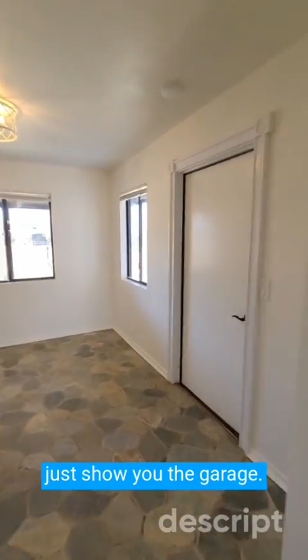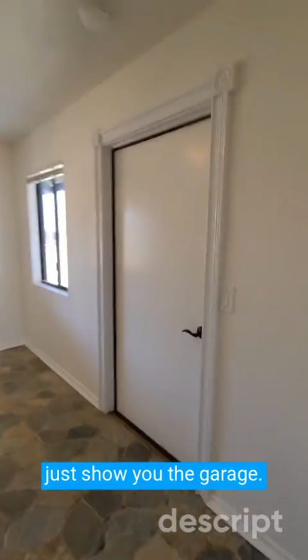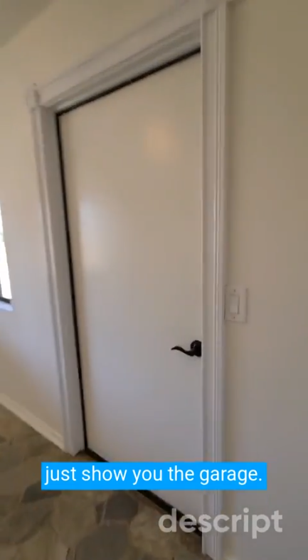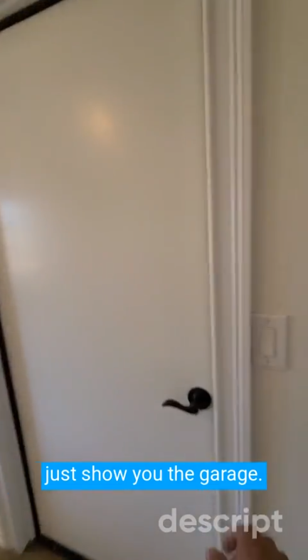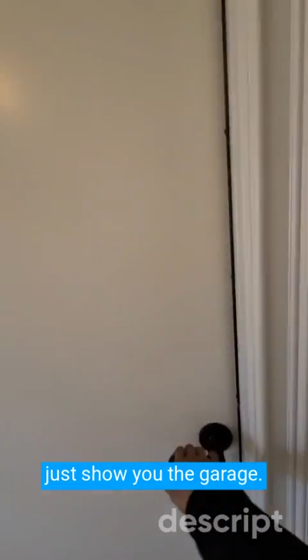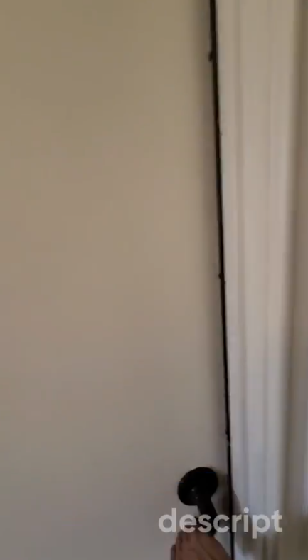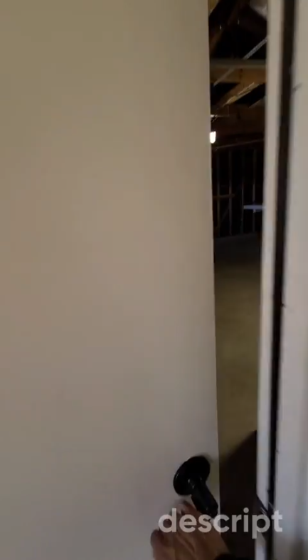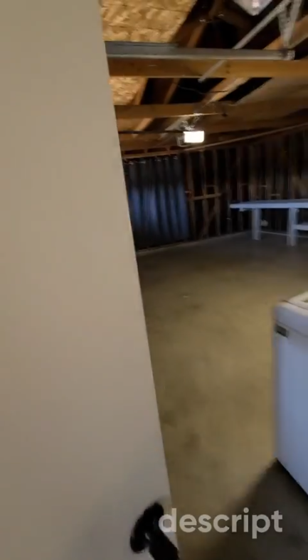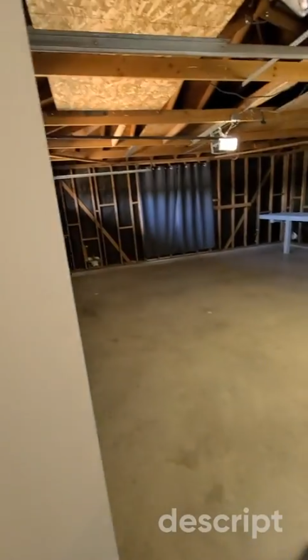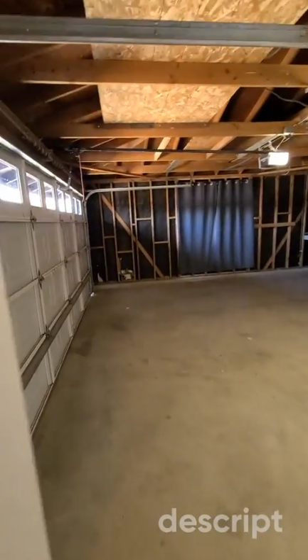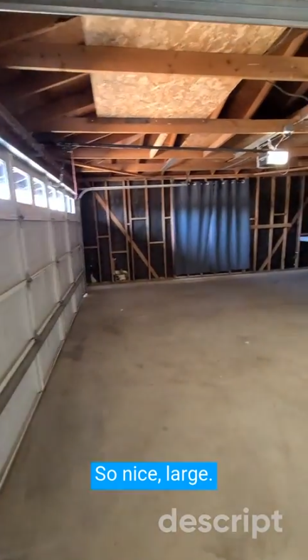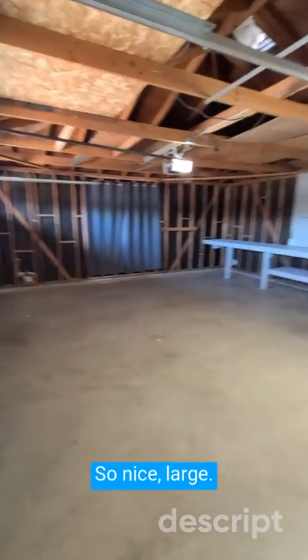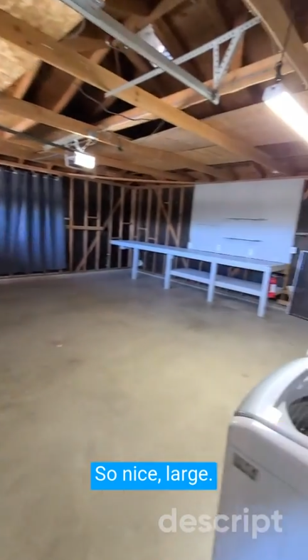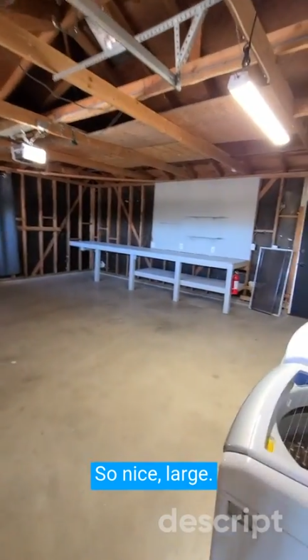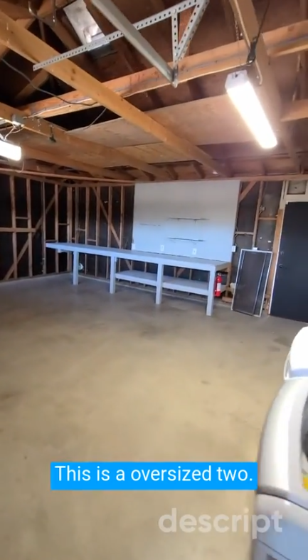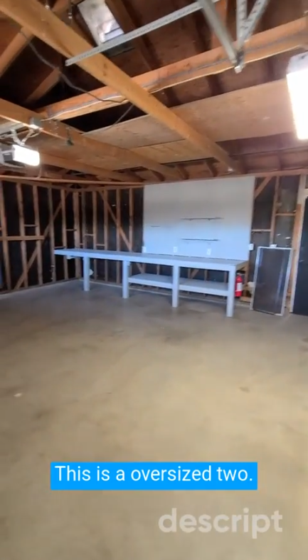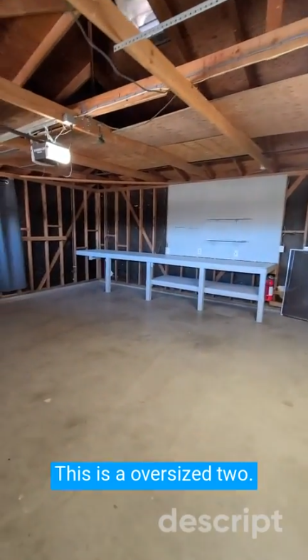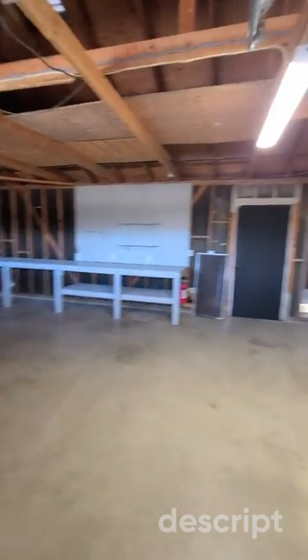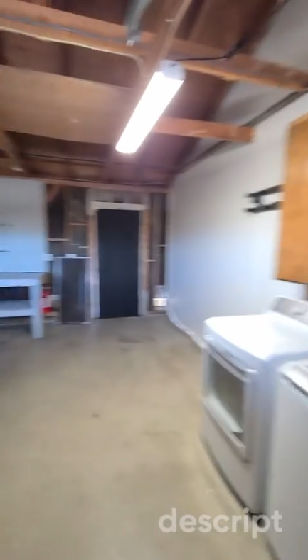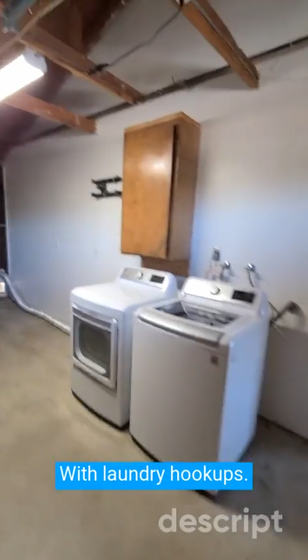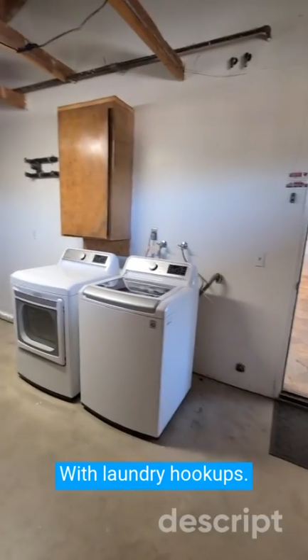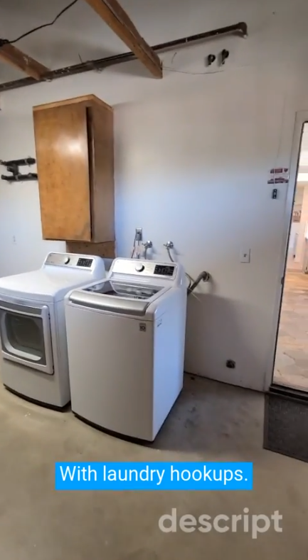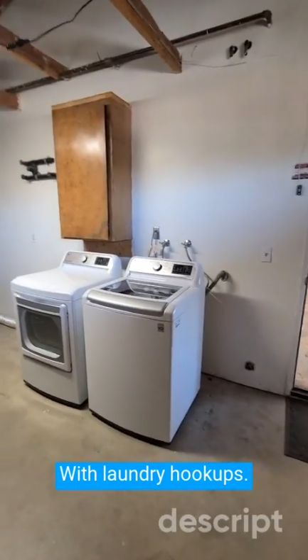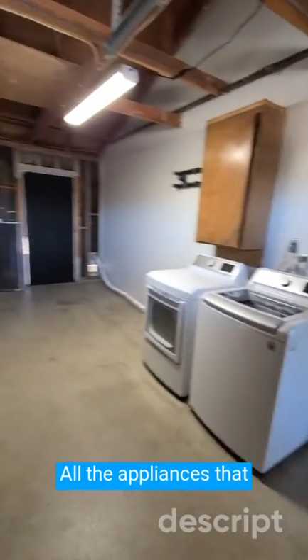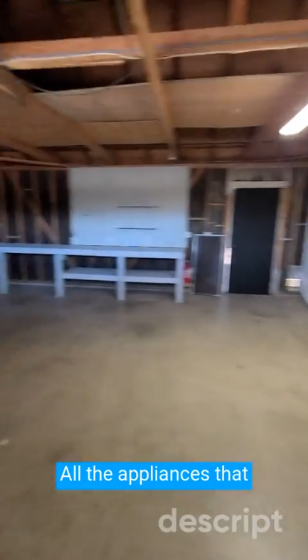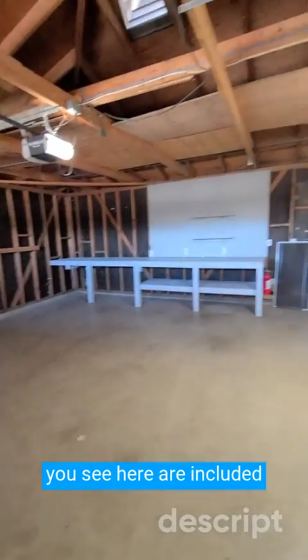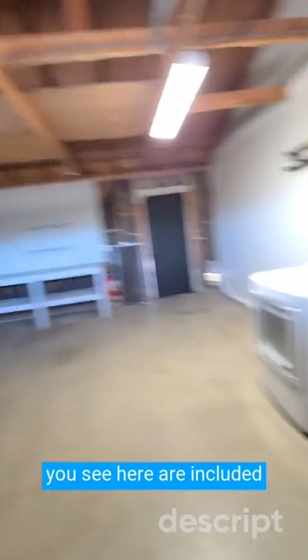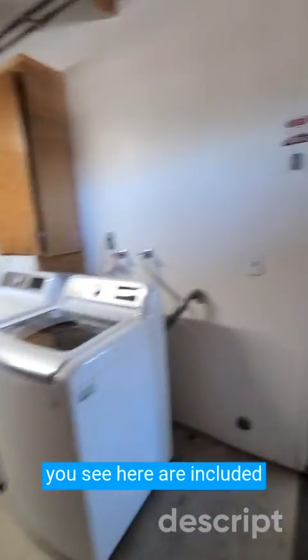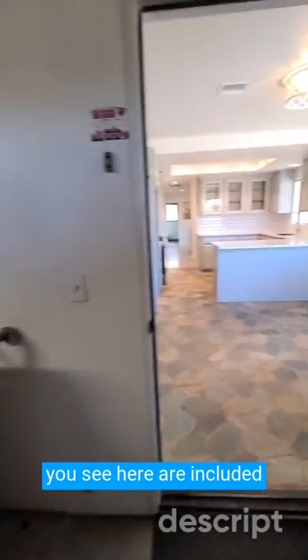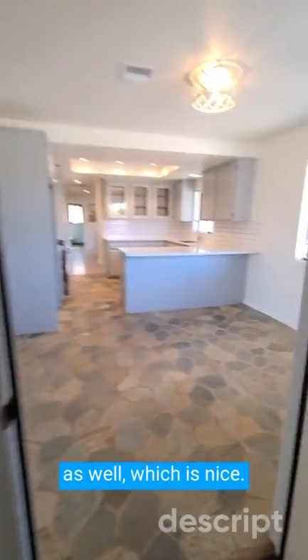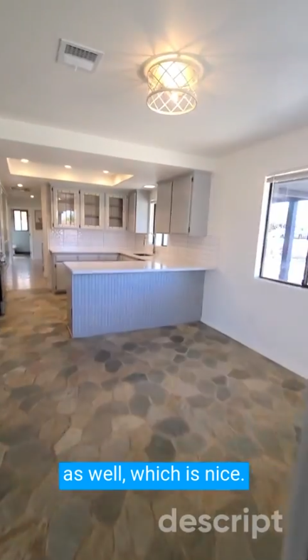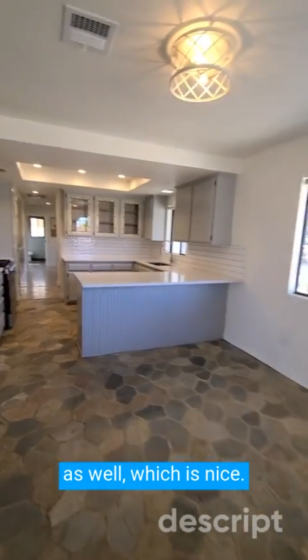Let me show you the garage. This is an oversized two-car with laundry hookups. All the appliances that you see here are included as well, which is nice.